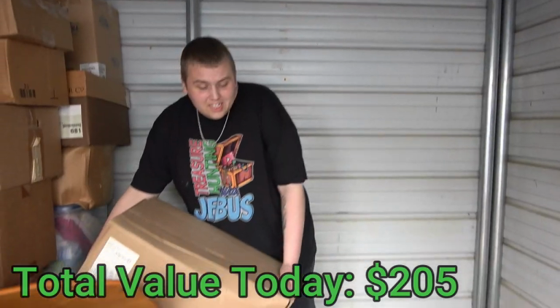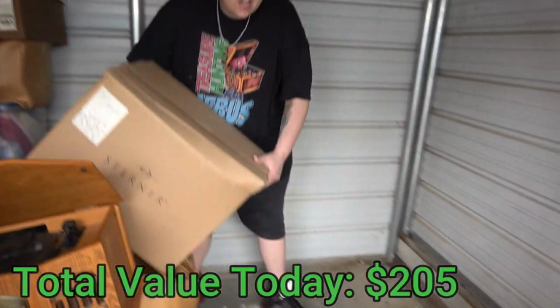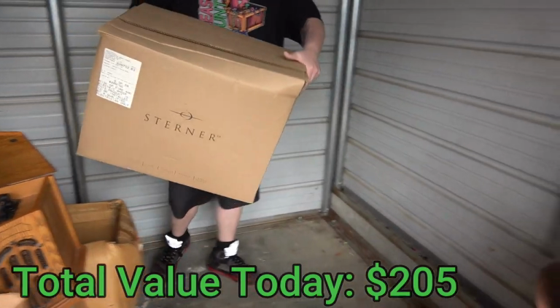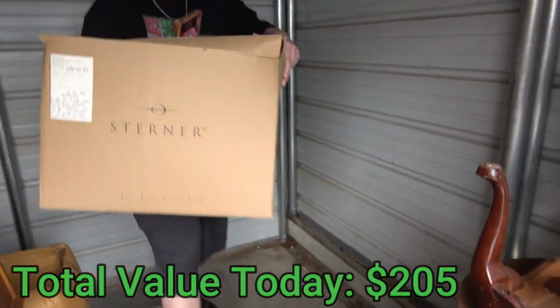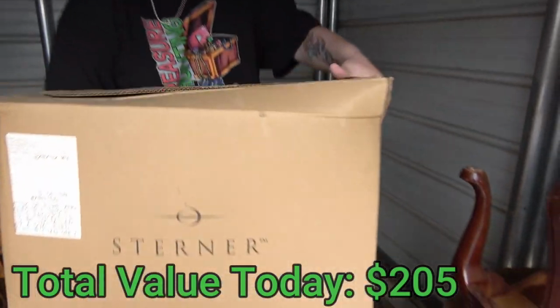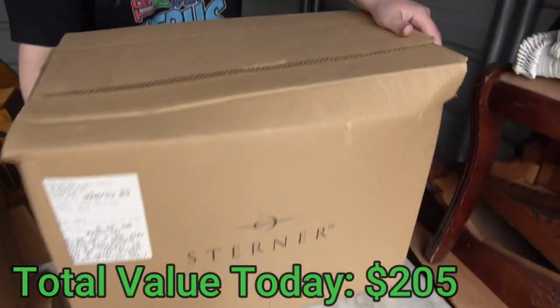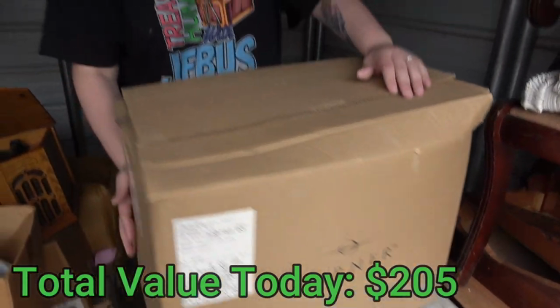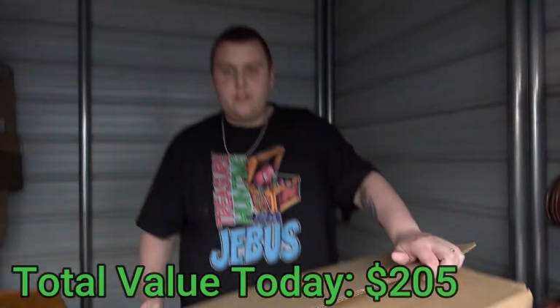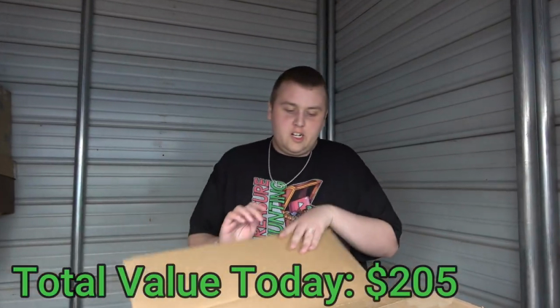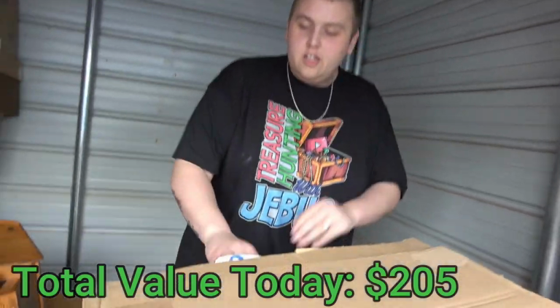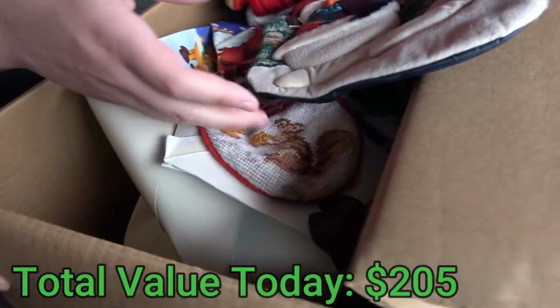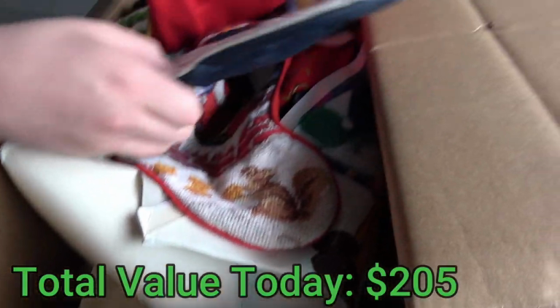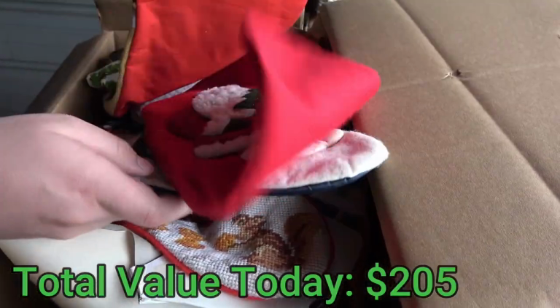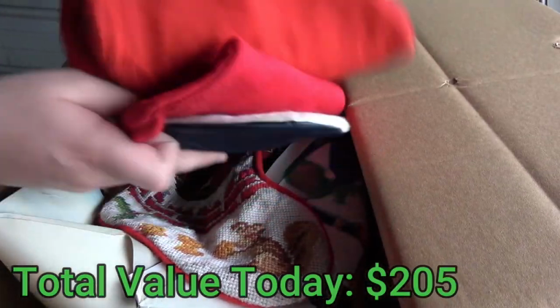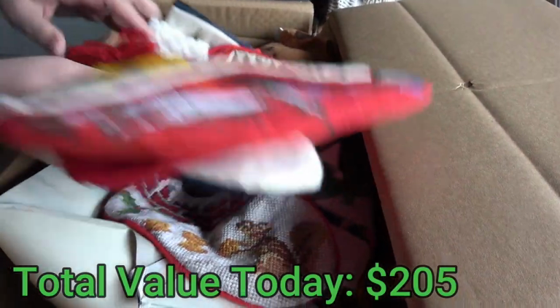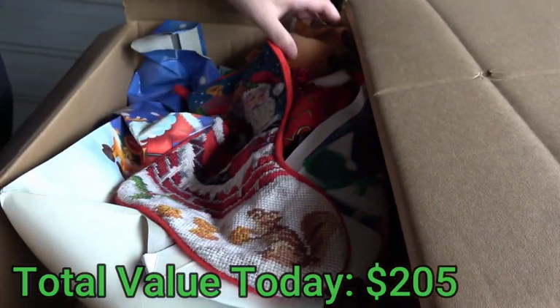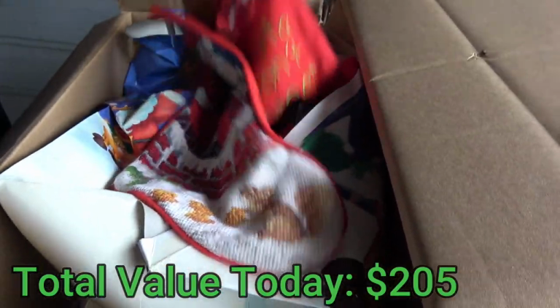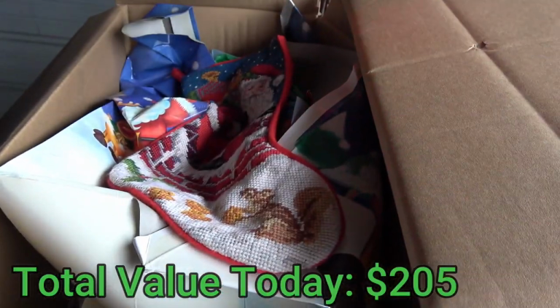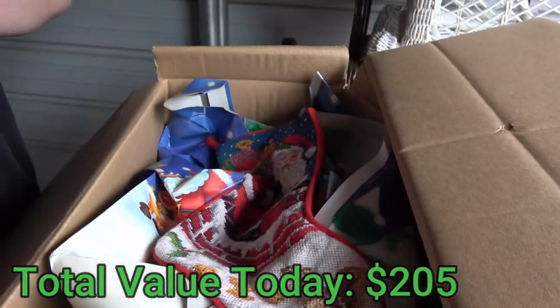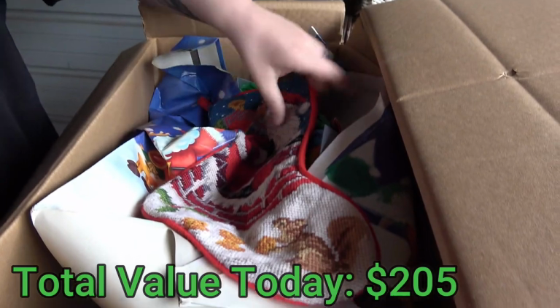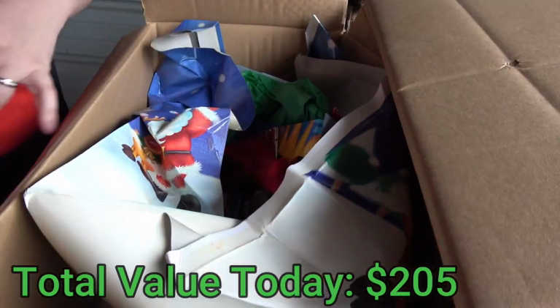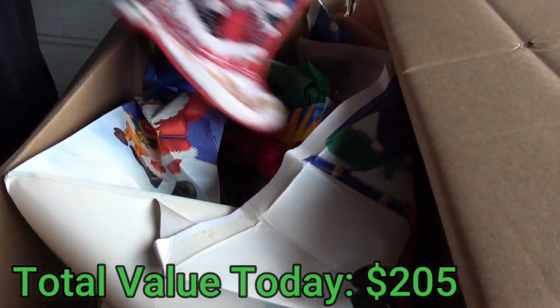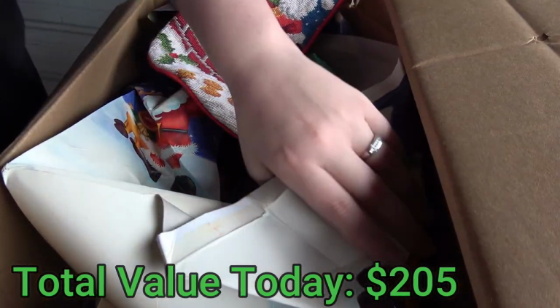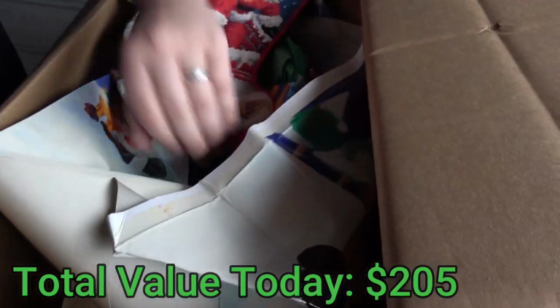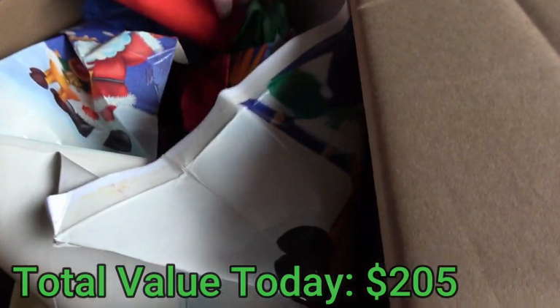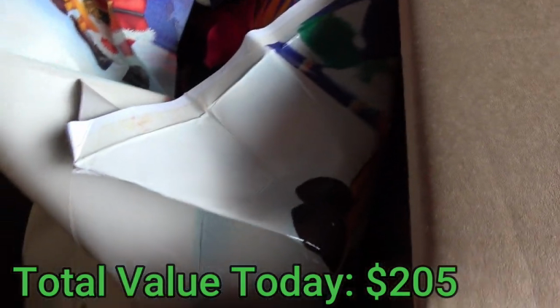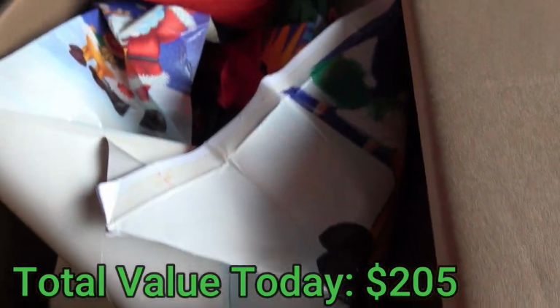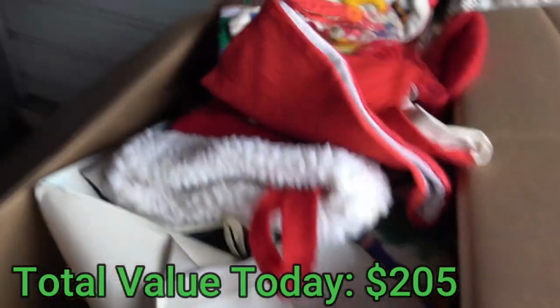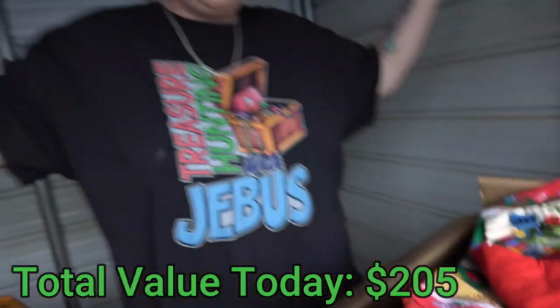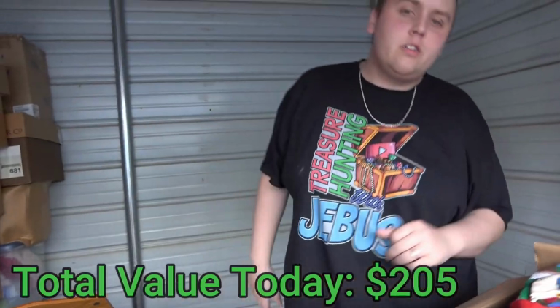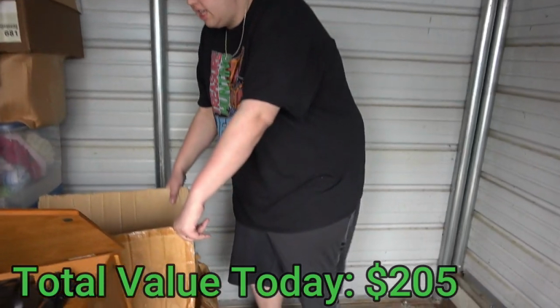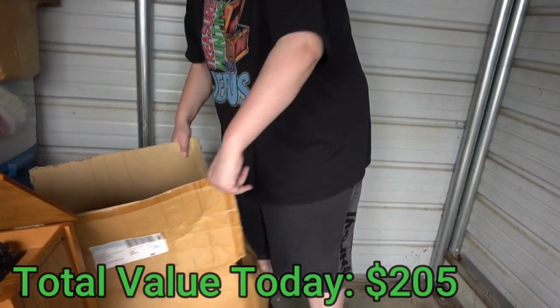At least this one's not on the ground, so we won't have any ancestors and bugs living in there. These are a bunch of Christmas stockings — those aren't interesting. More stockings. Is this all Christmas junk? Looks like it. This is all Christmas junk. I'm not looking at this box. Let's get the next box.